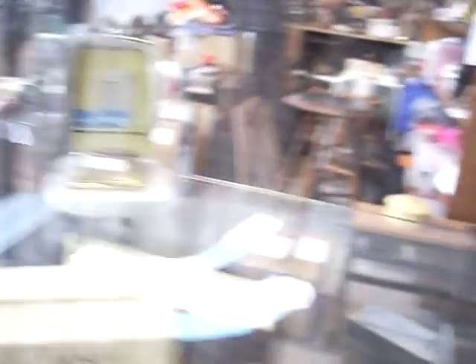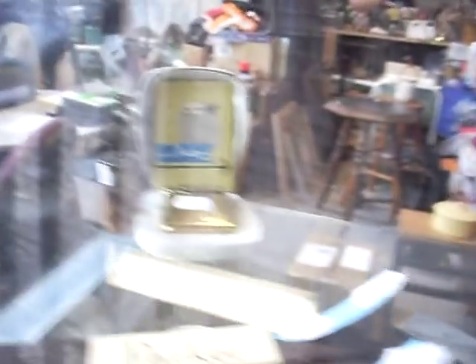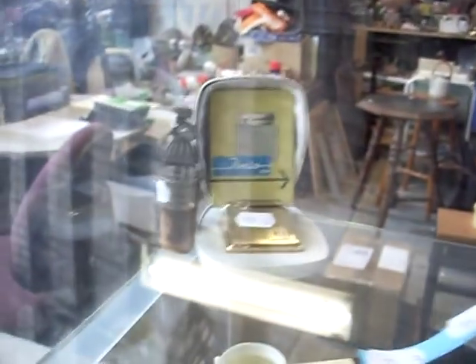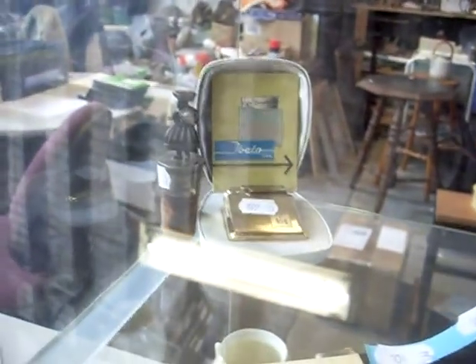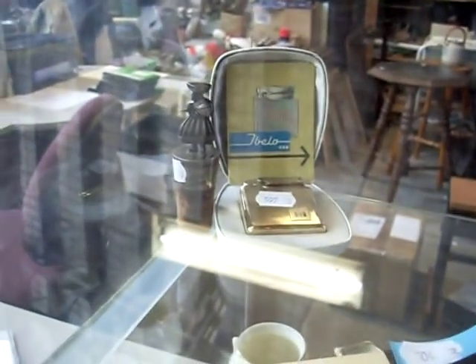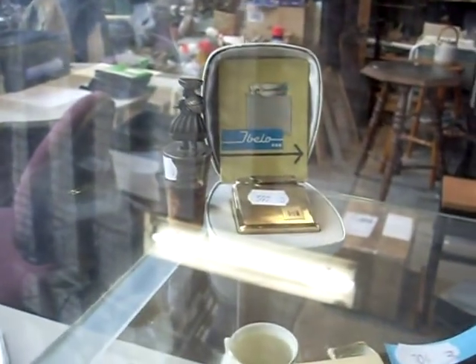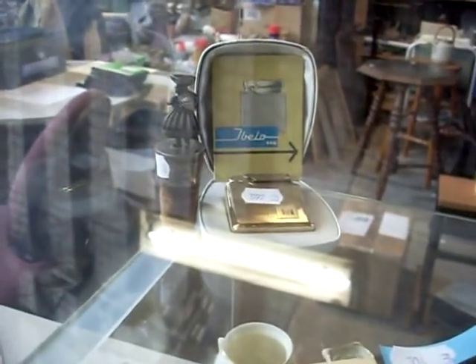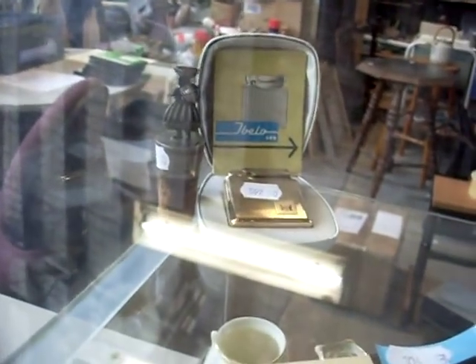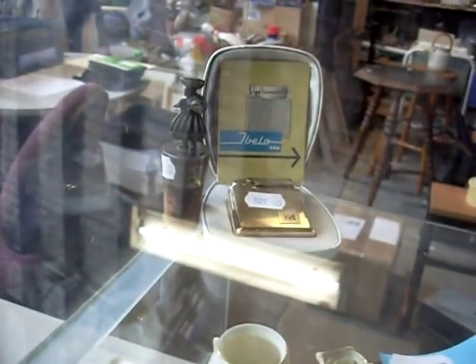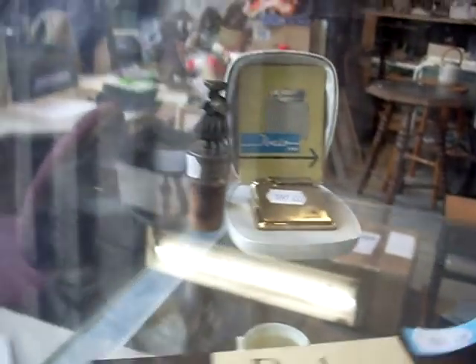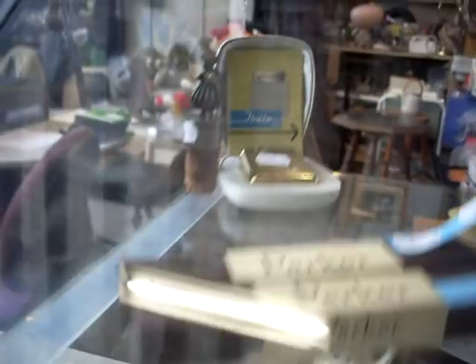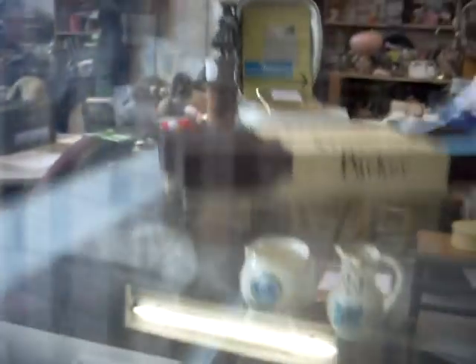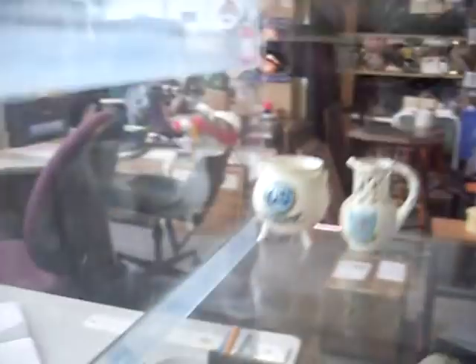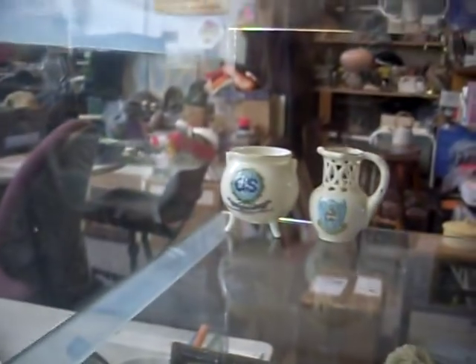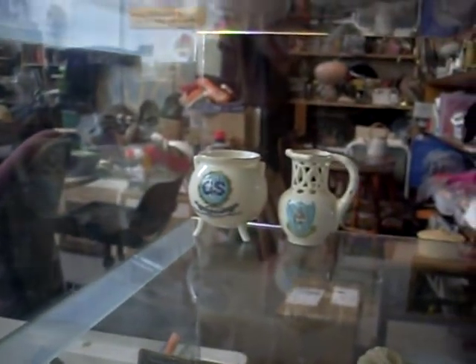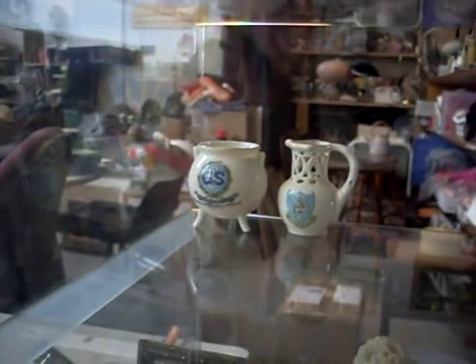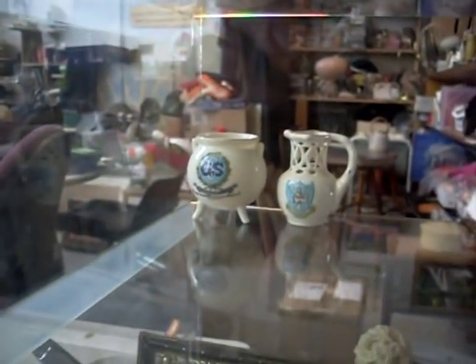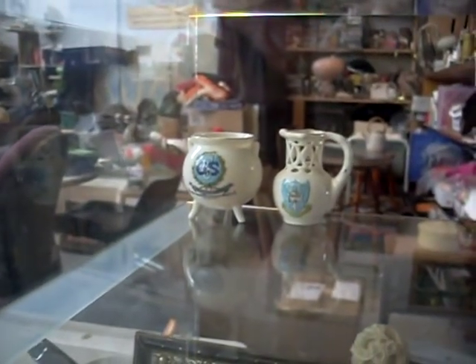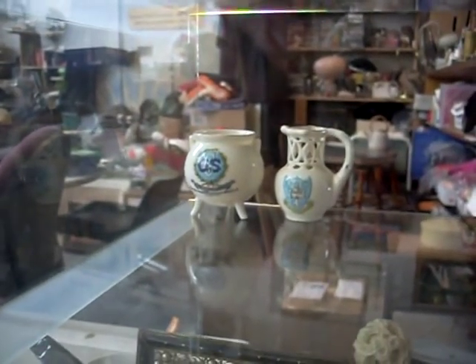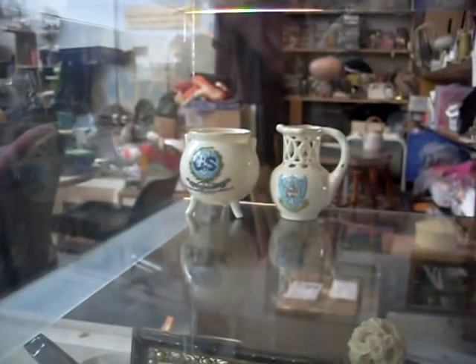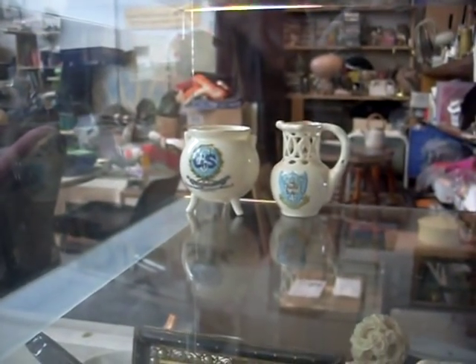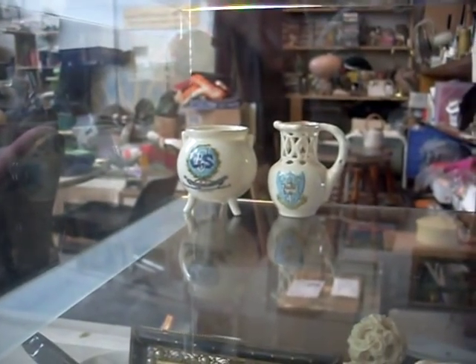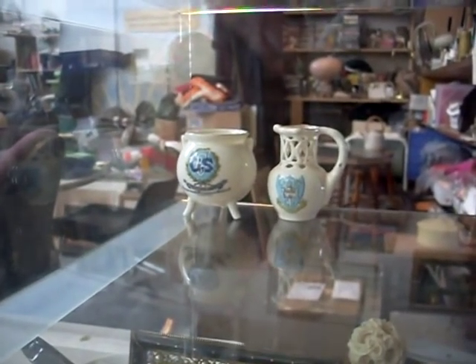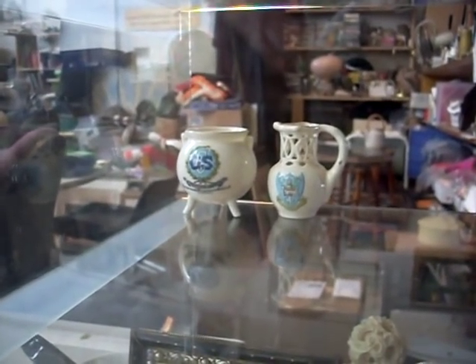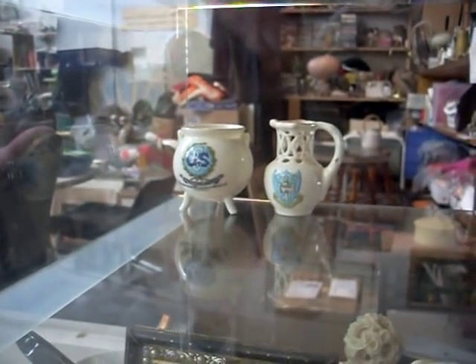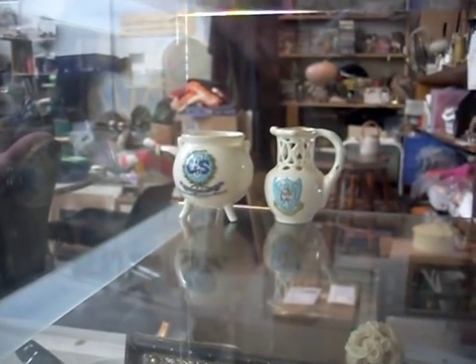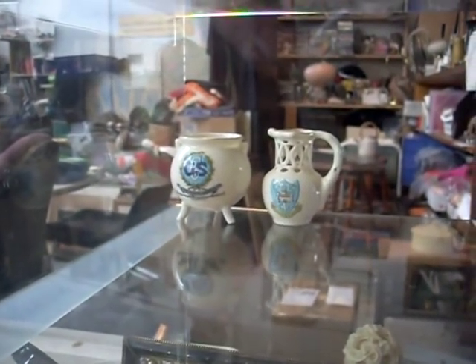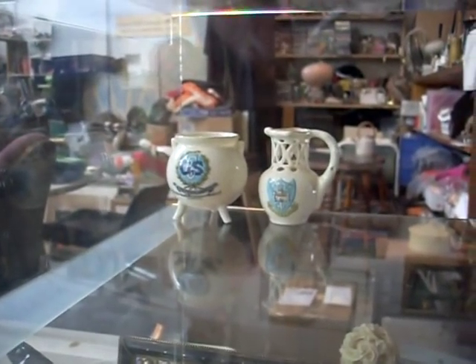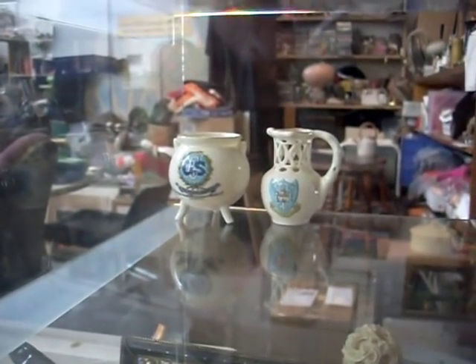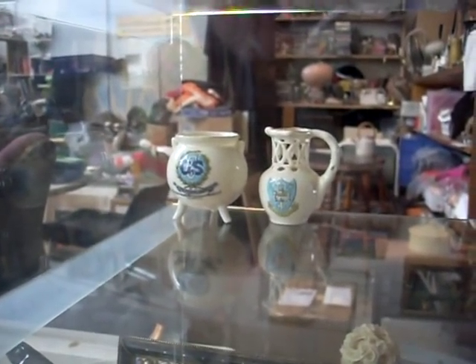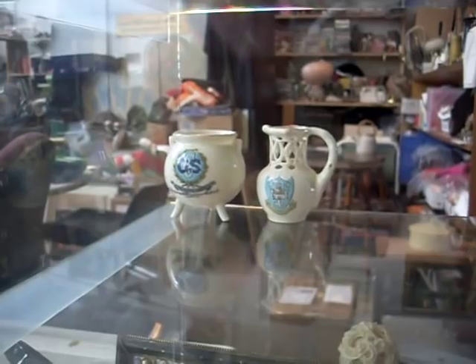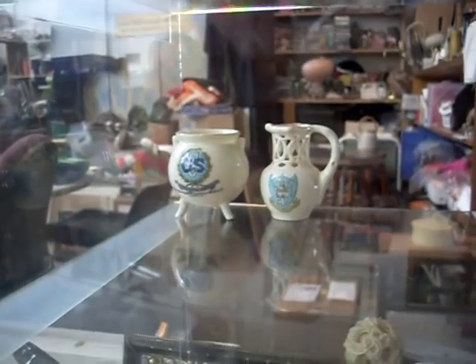International Harvester cigarette lighter over the back. Nice little bits of souvenir ware. Camberwell Grammar School — the little cauldron is pretty cool.